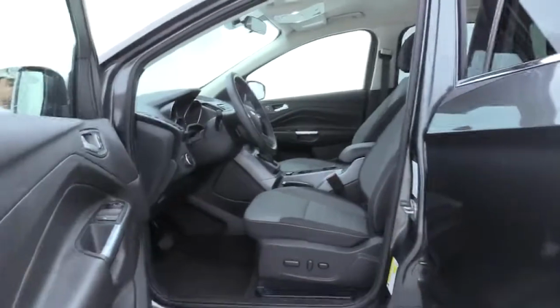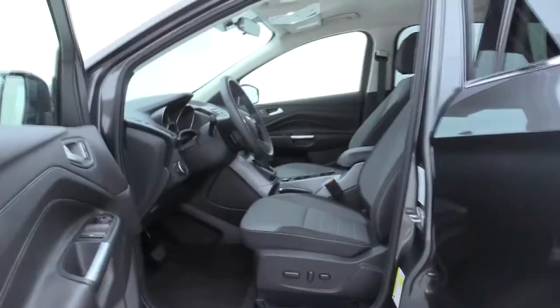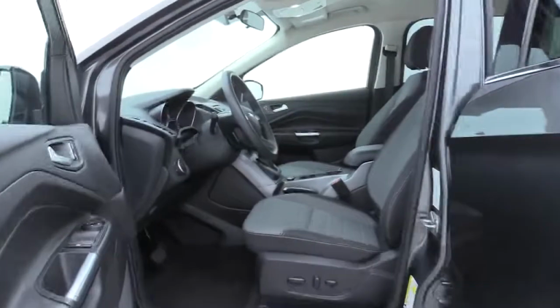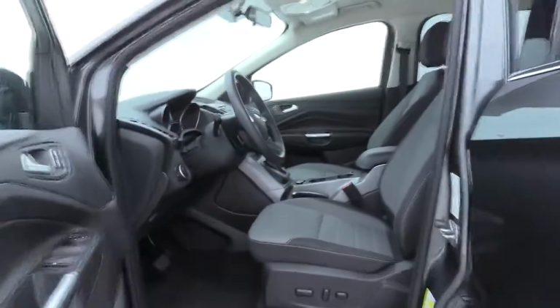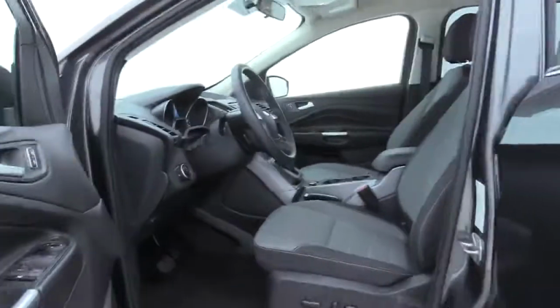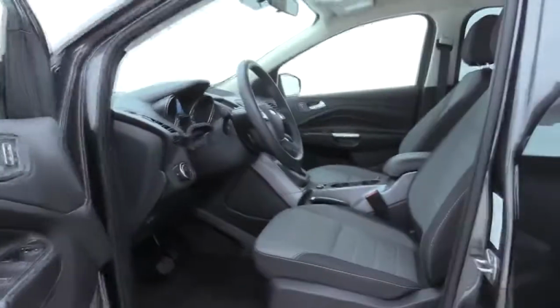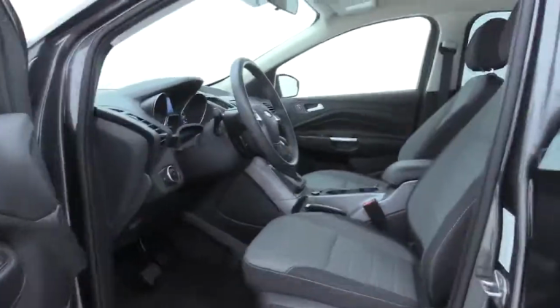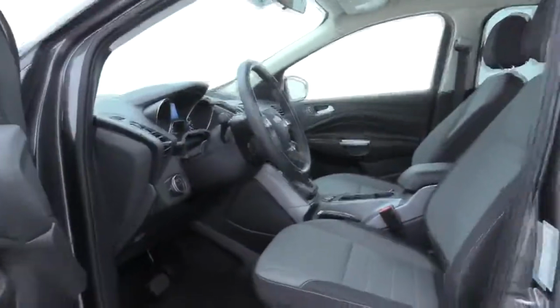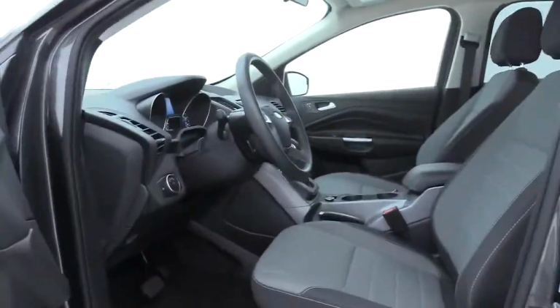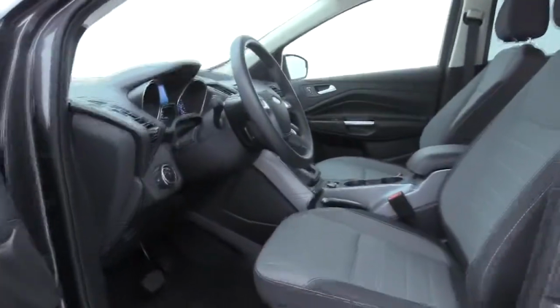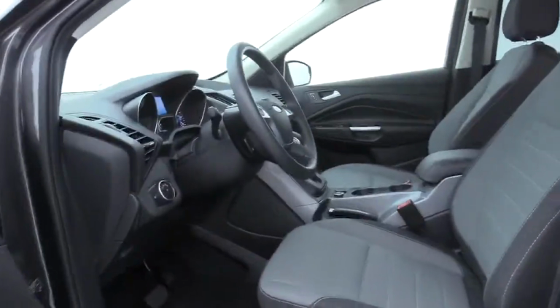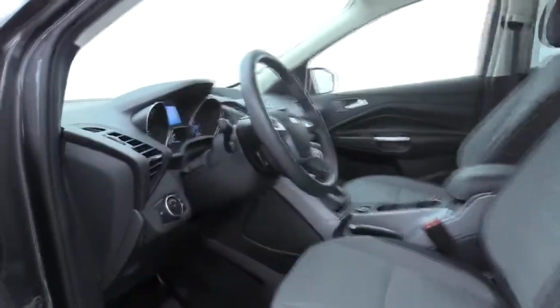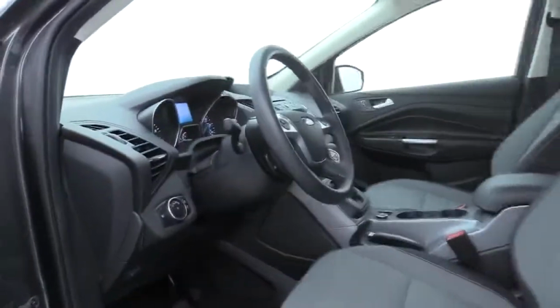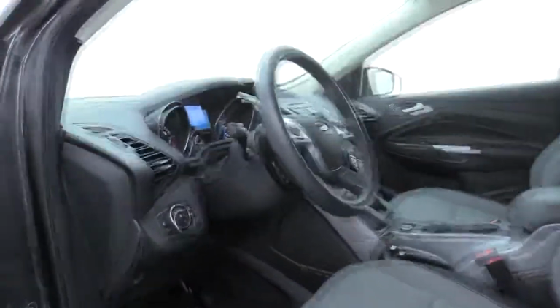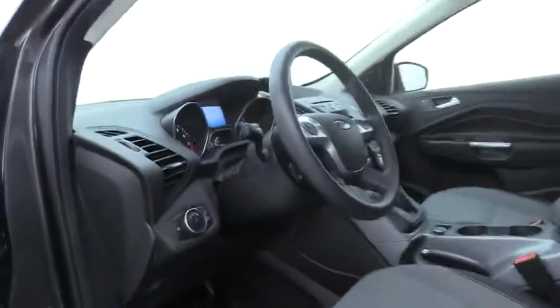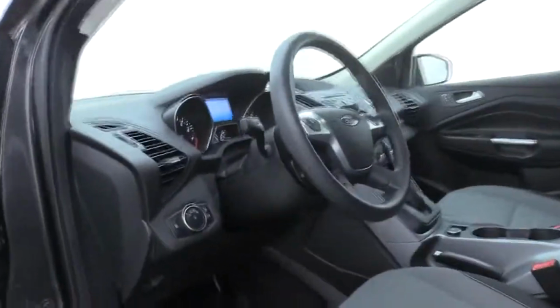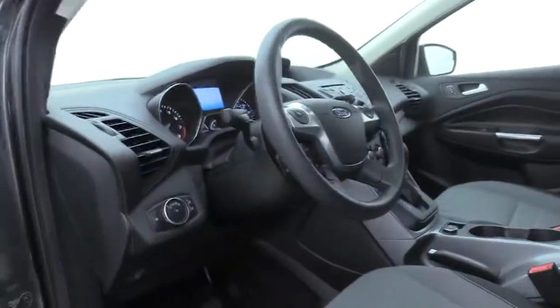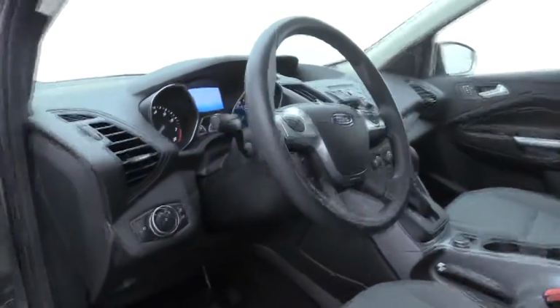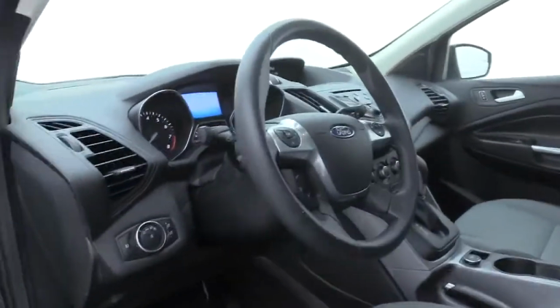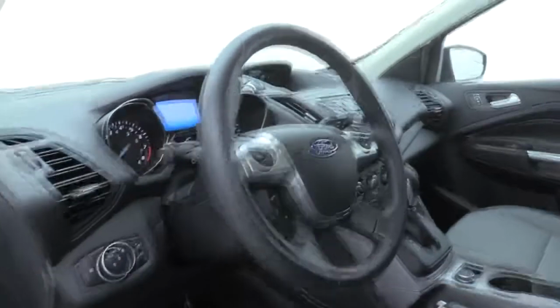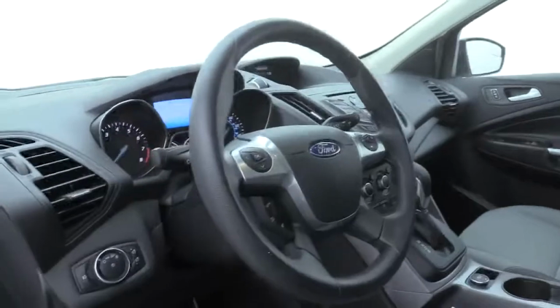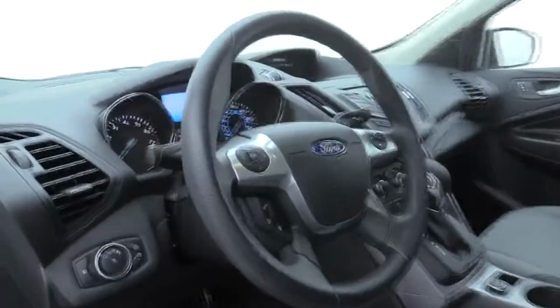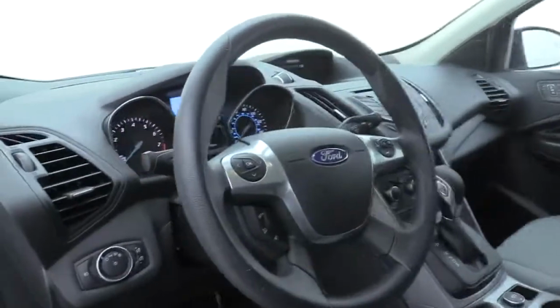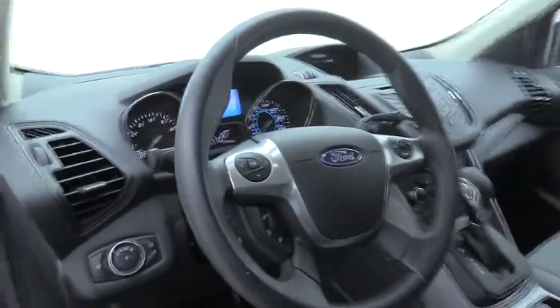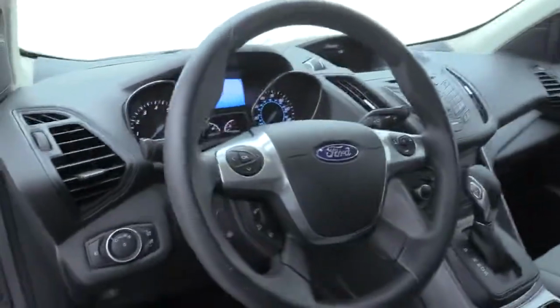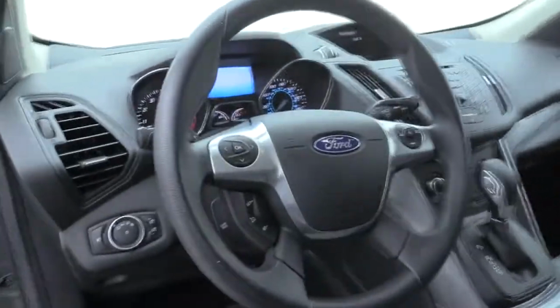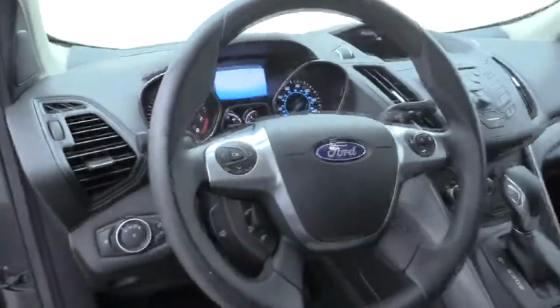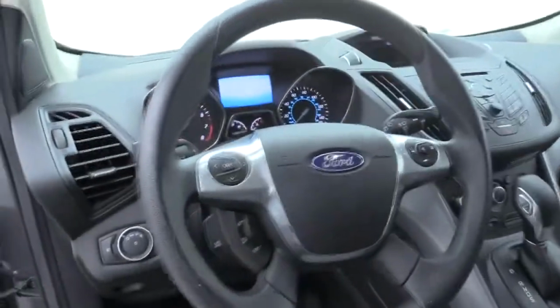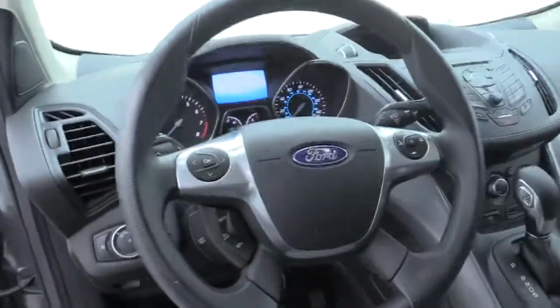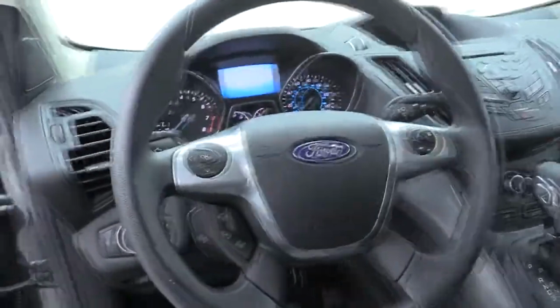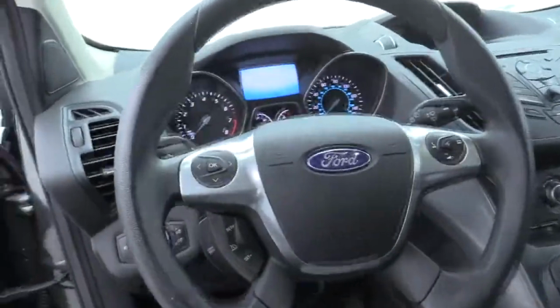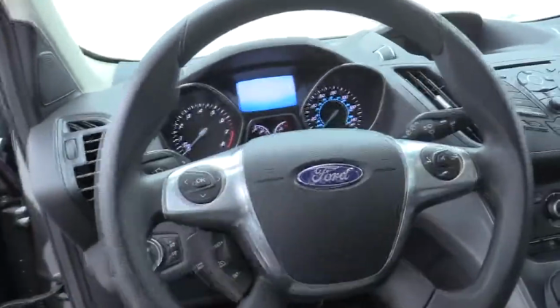Compass, fog light, trip computer, panic alarm, brake assist, overhead console, tachometer, remote keyless entry.